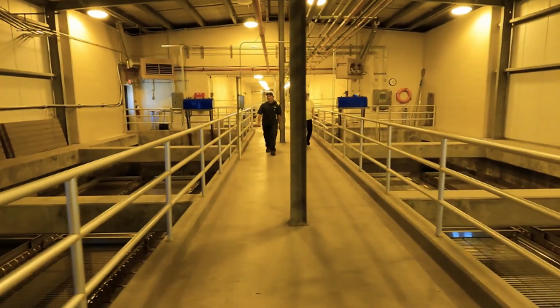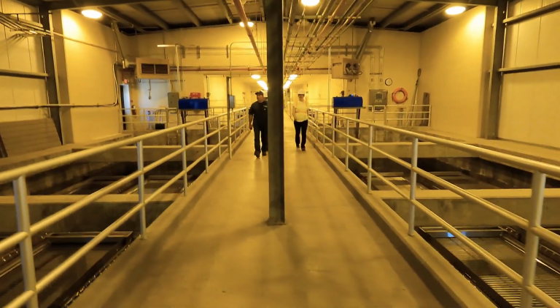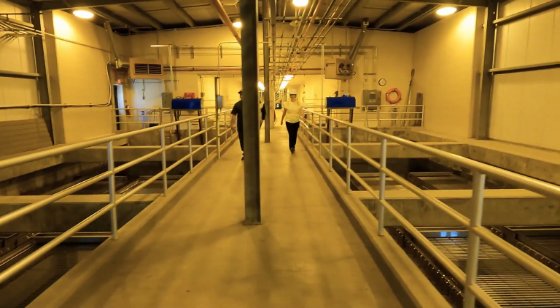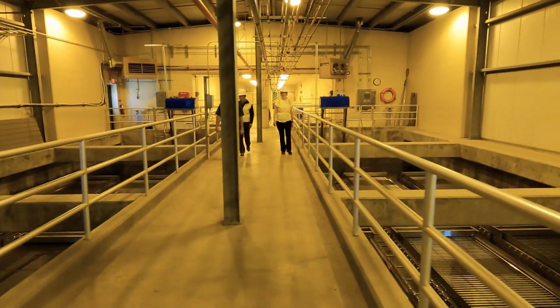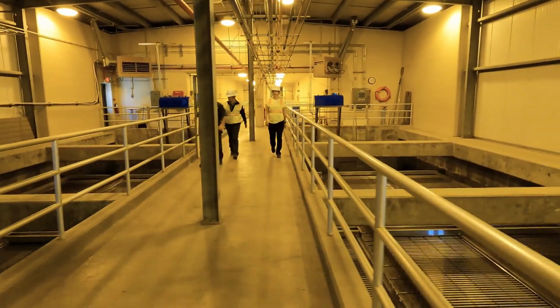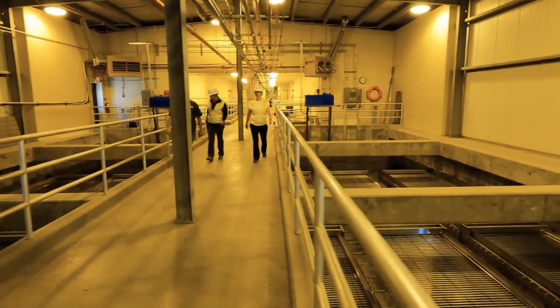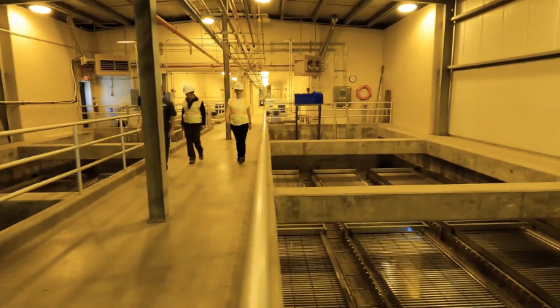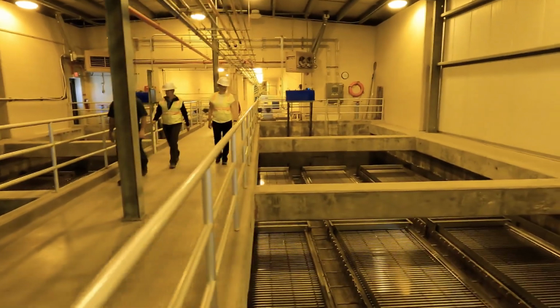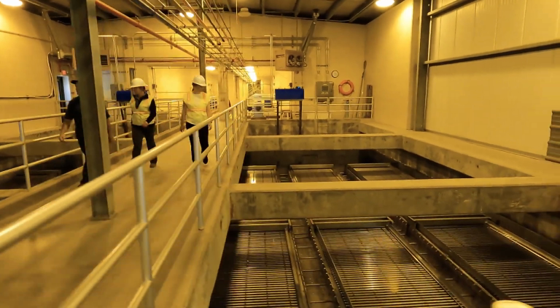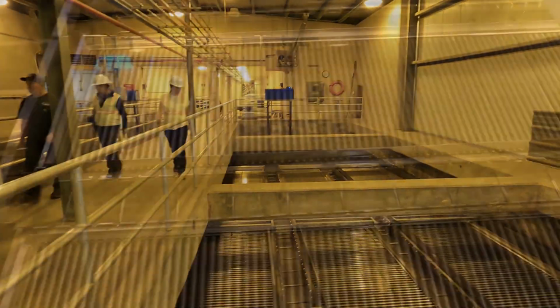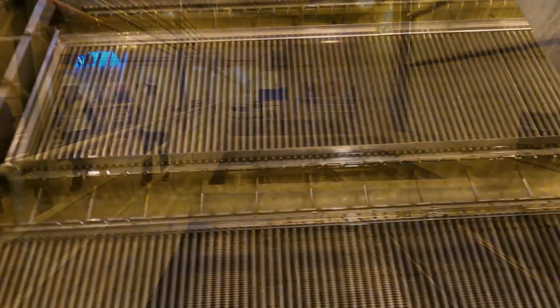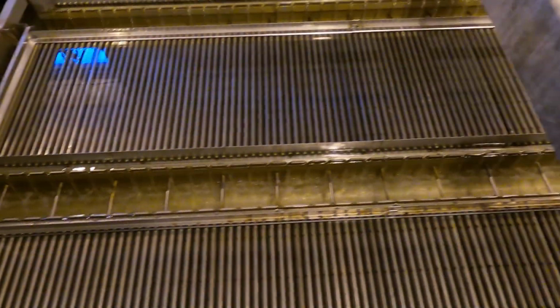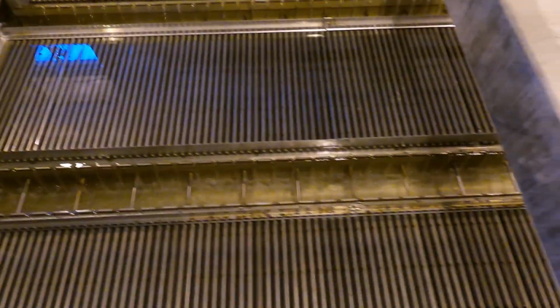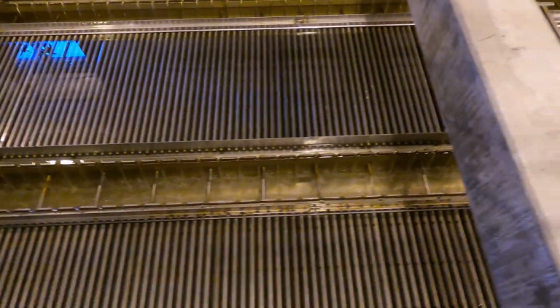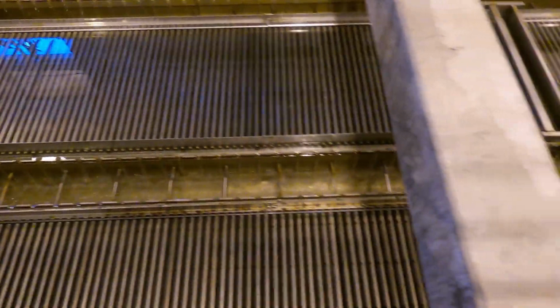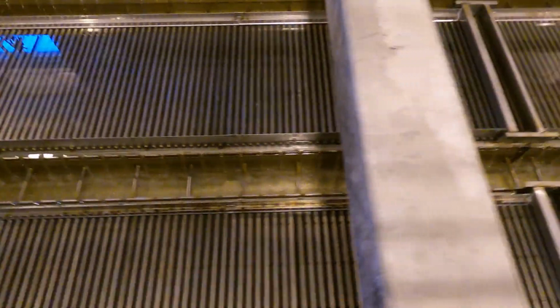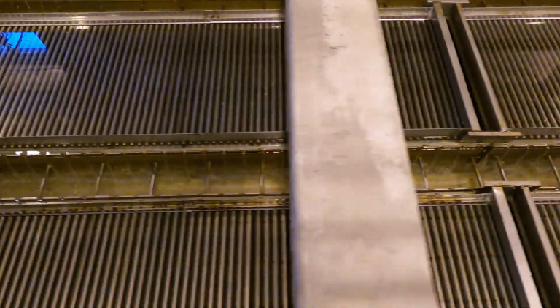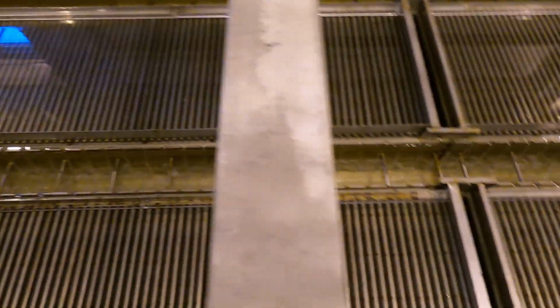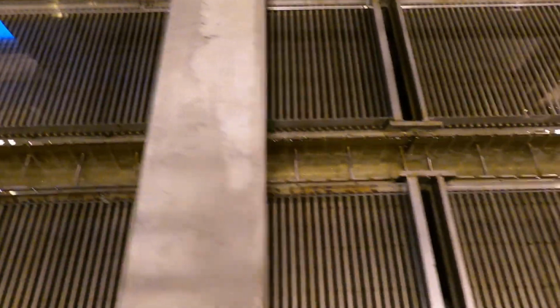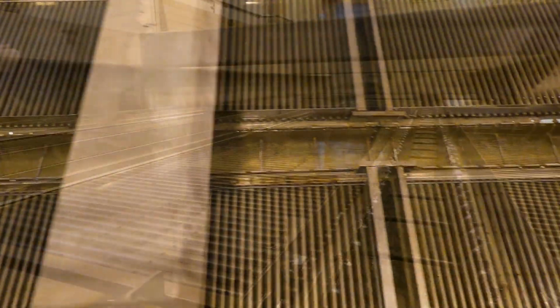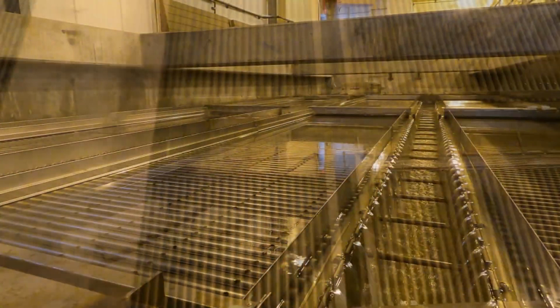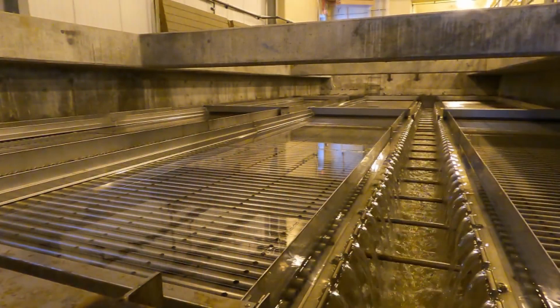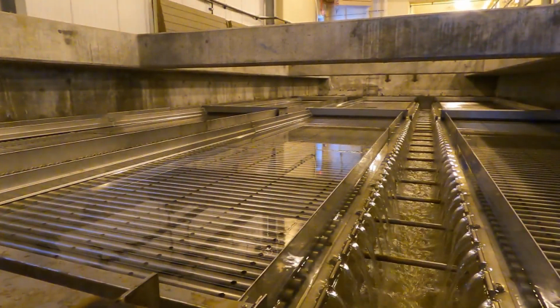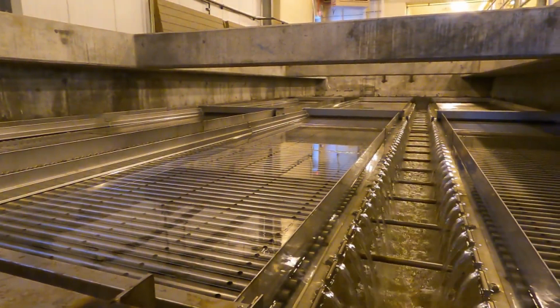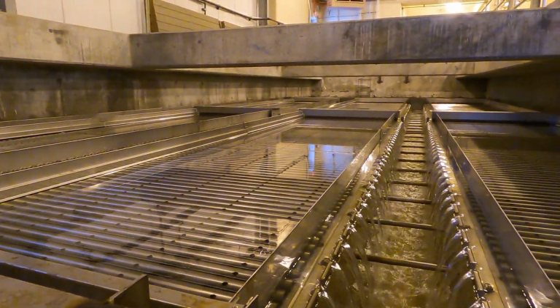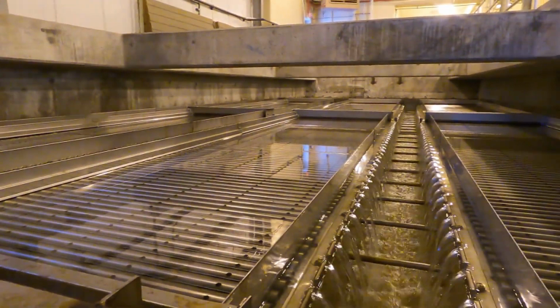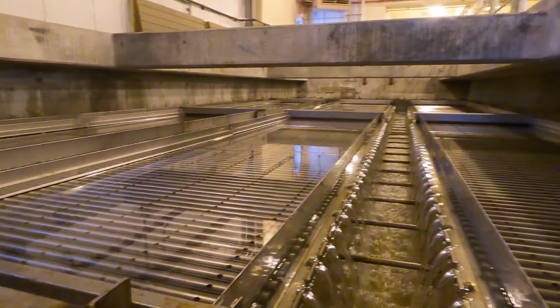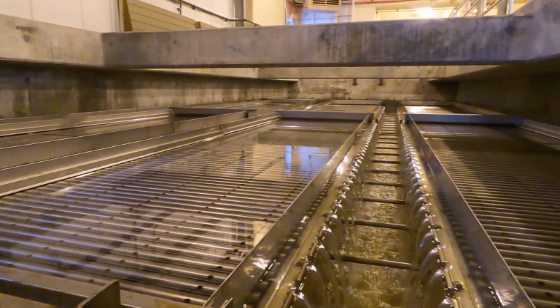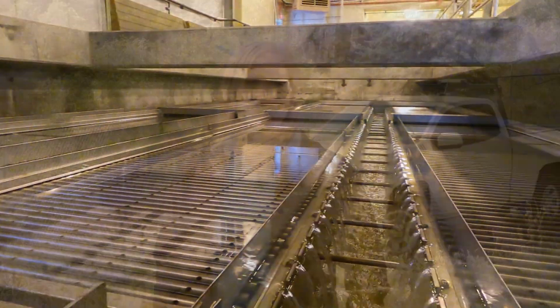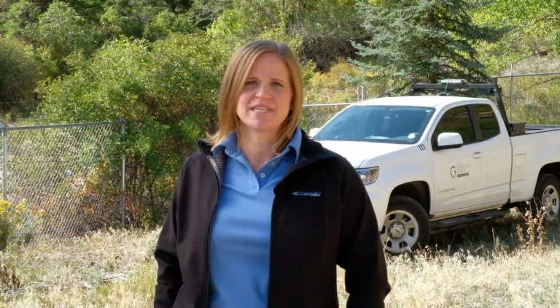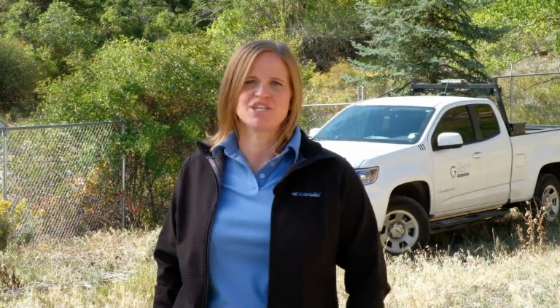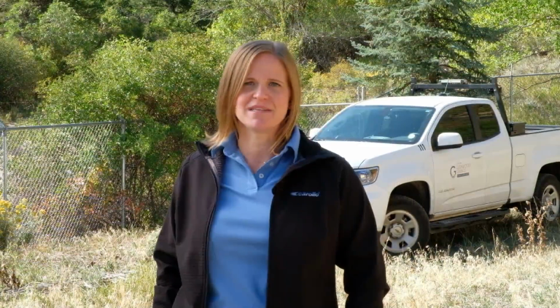In order to handle the additional sediment load at the existing water treatment plant, we increased the sedimentation capacity by installing additional lamello plate settlers and a new solids collection system to remove solids from the sedimentation basins.